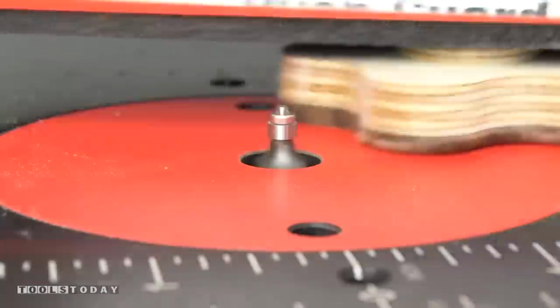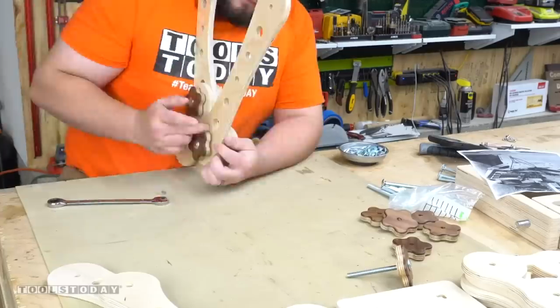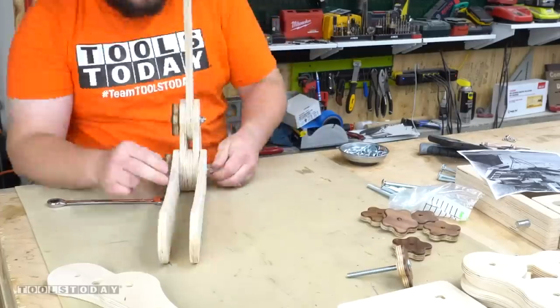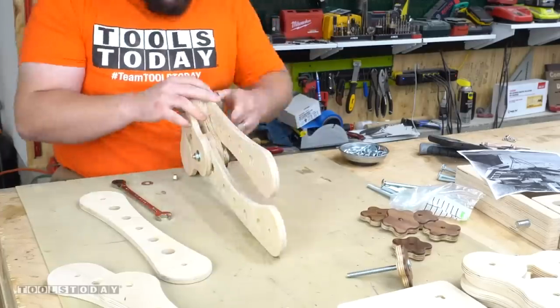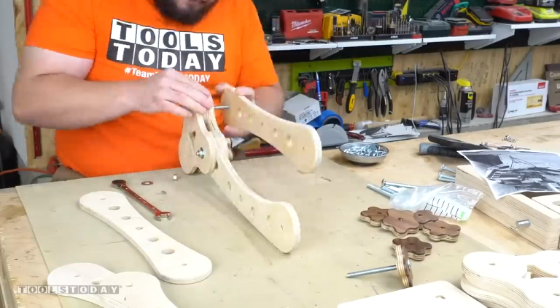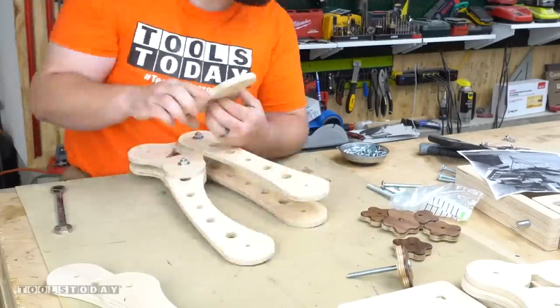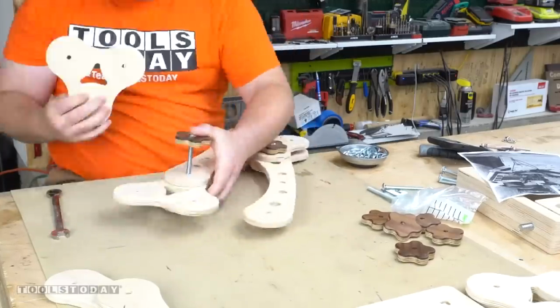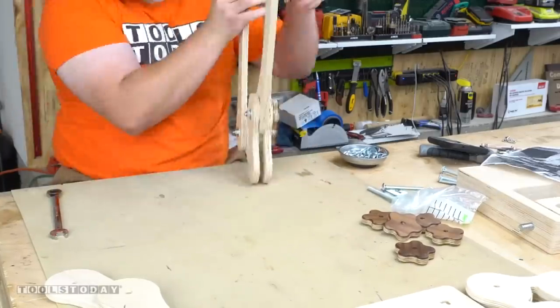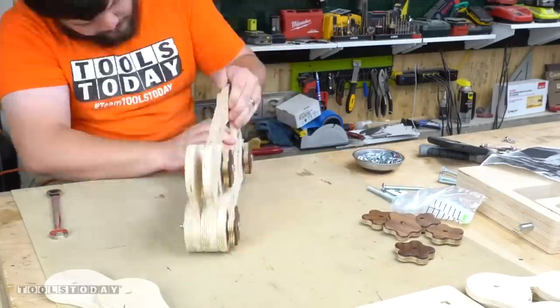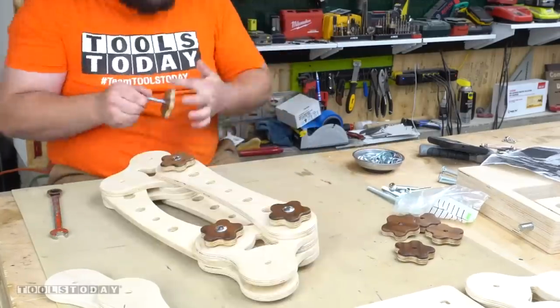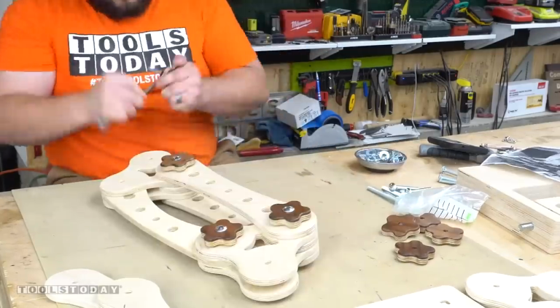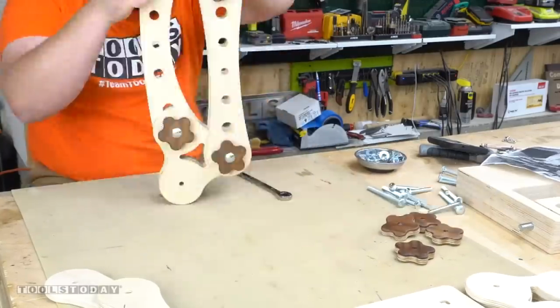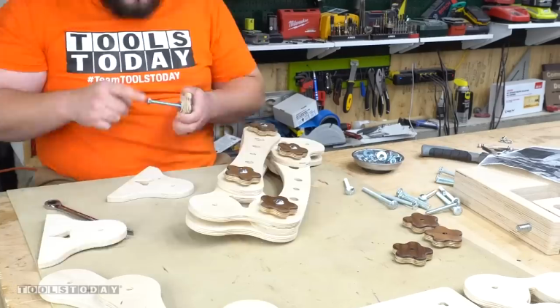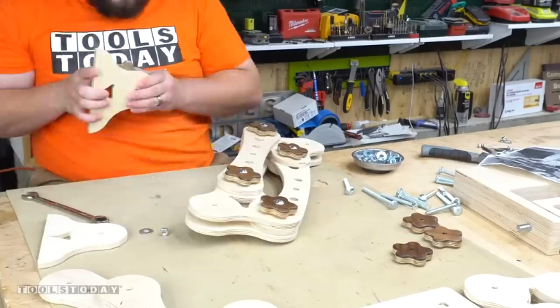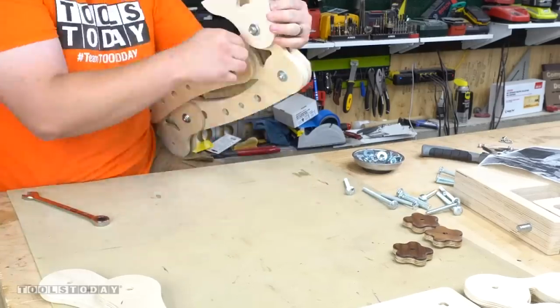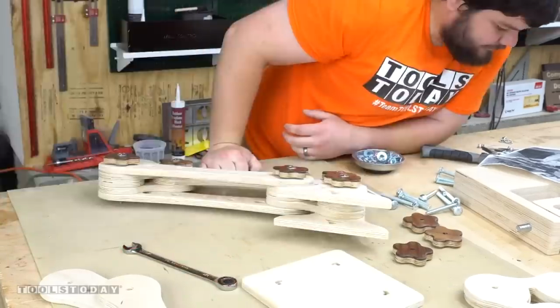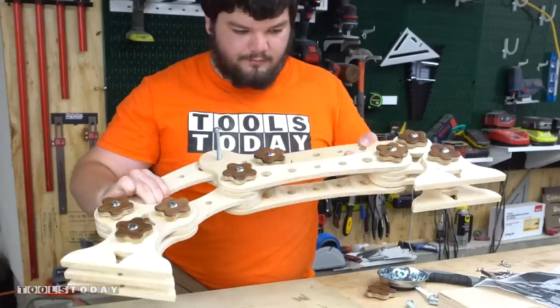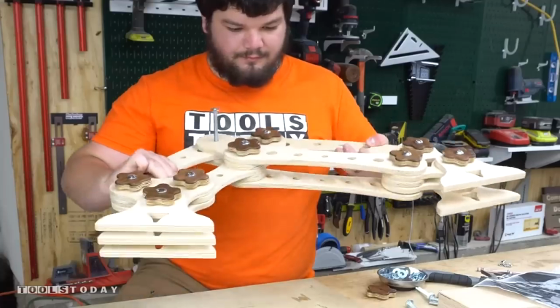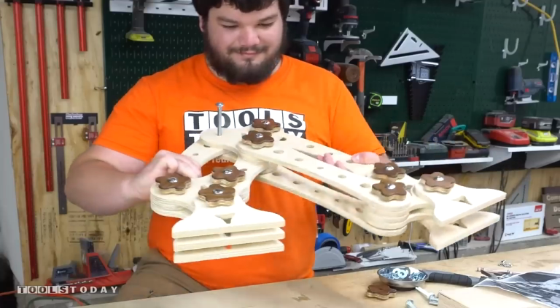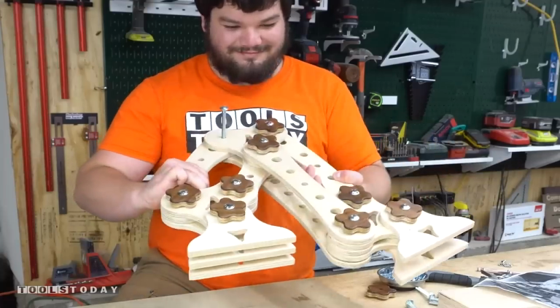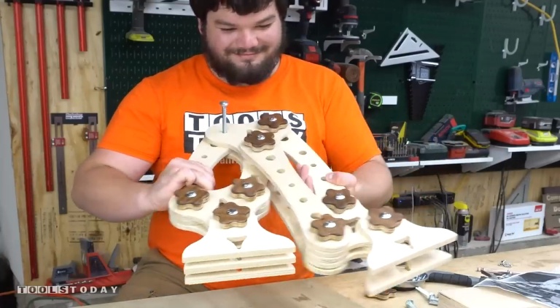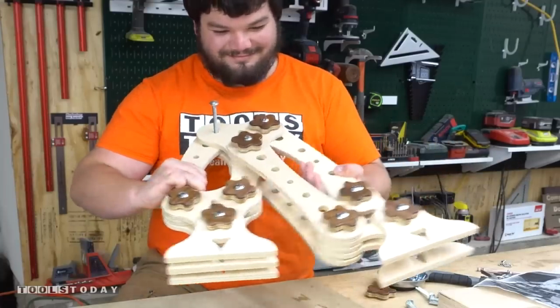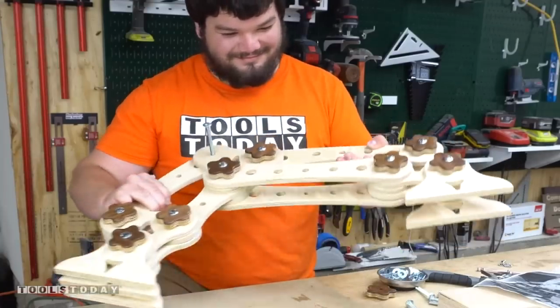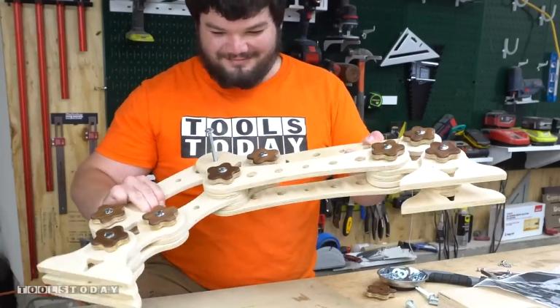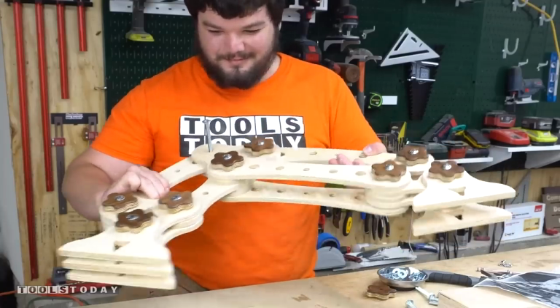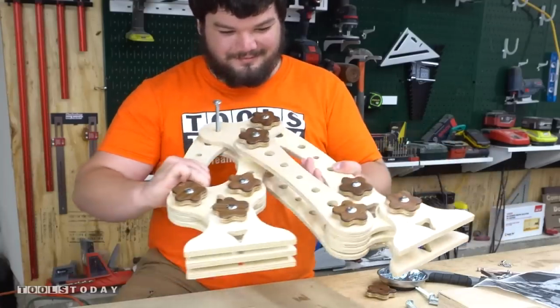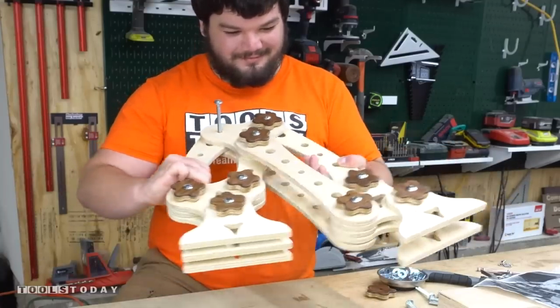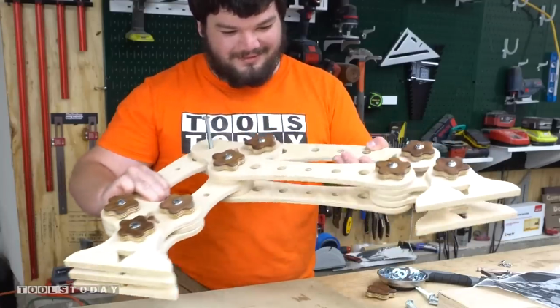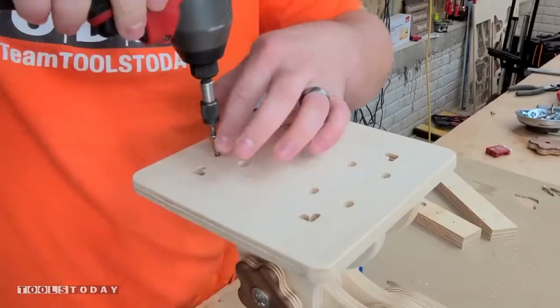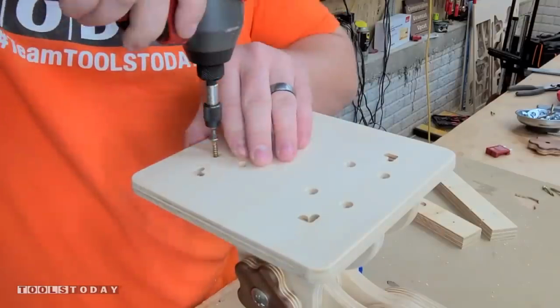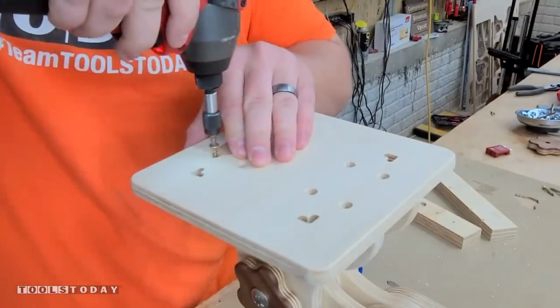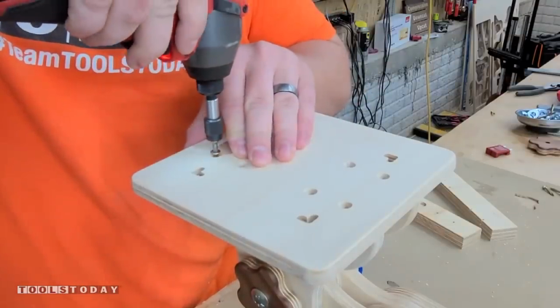This is a pretty fast-paced assembly process — it took about 20 minutes or so to assemble. Seeing these parts move like this for the first time was incredible. I've never had a build quite like that.